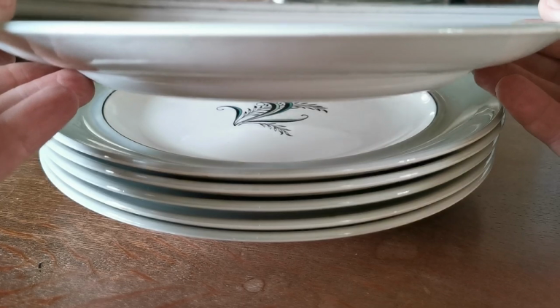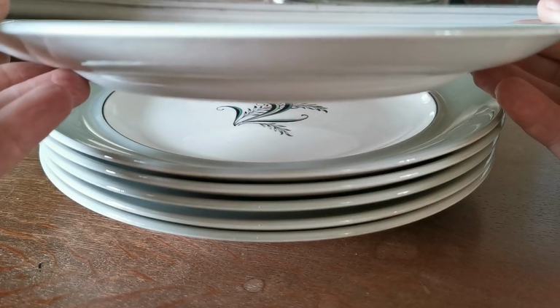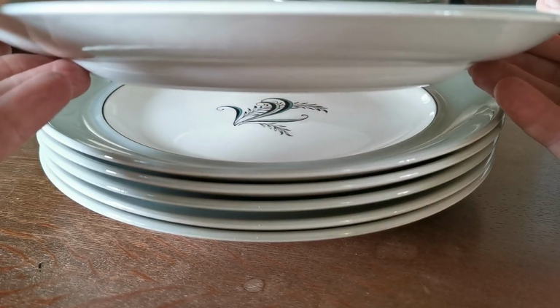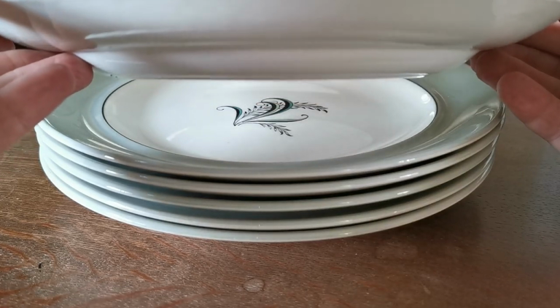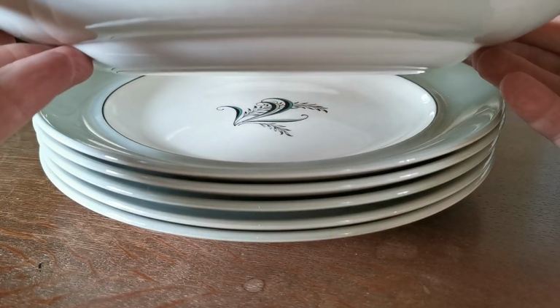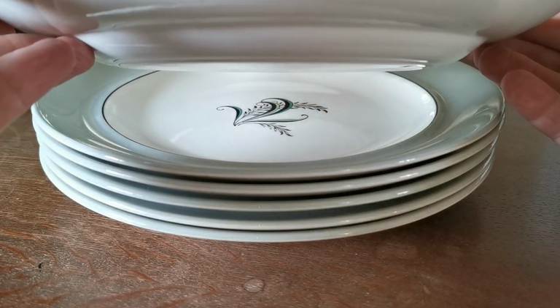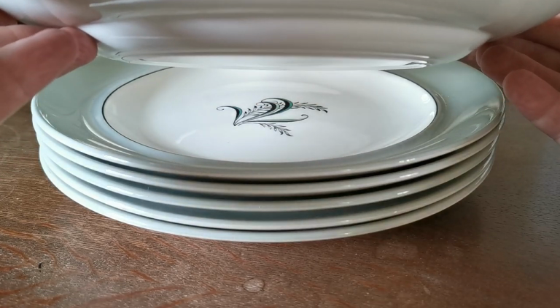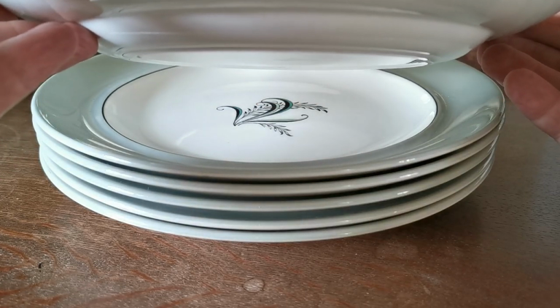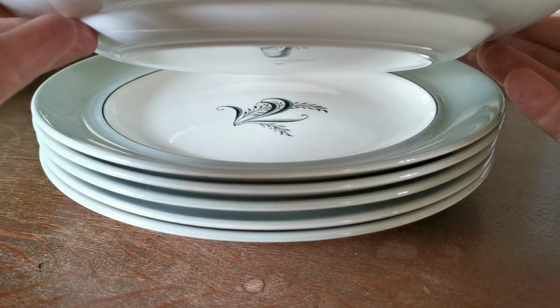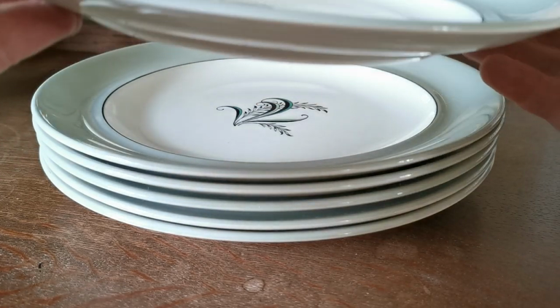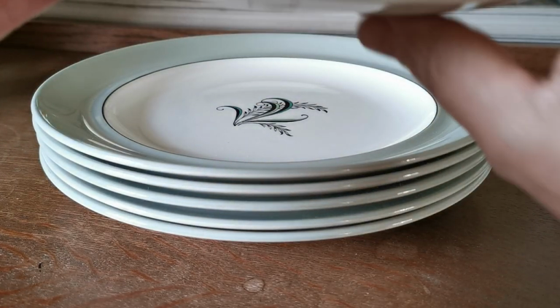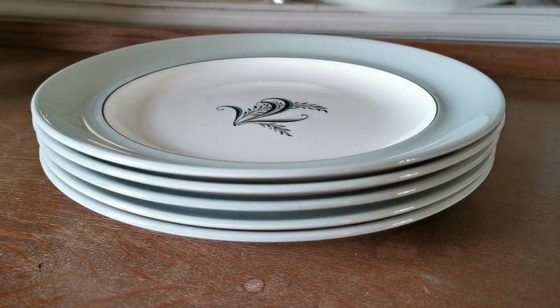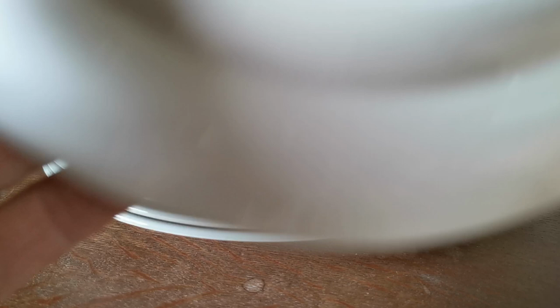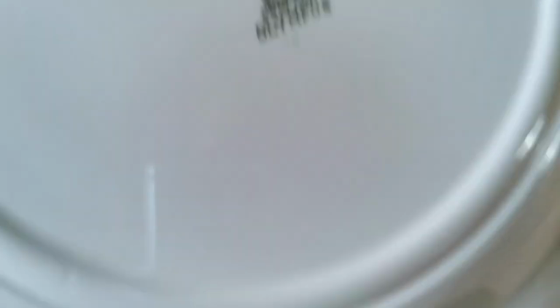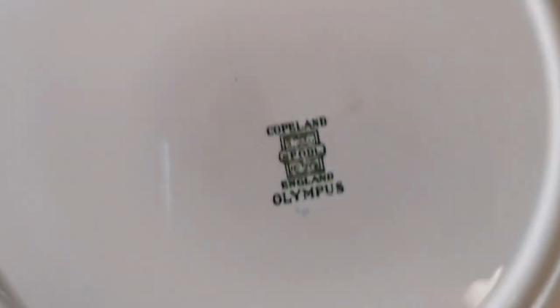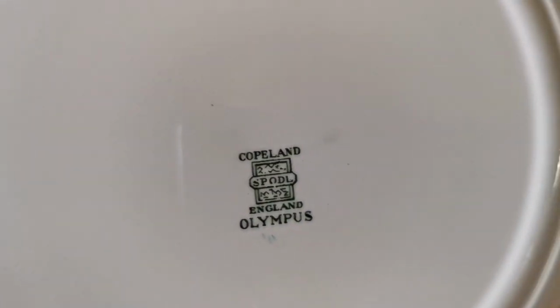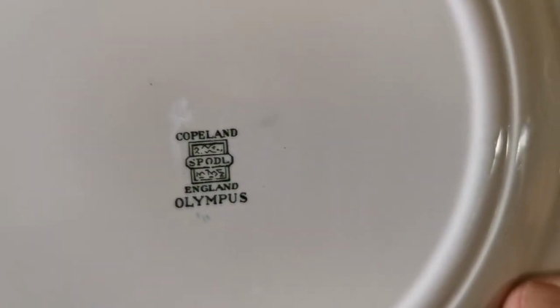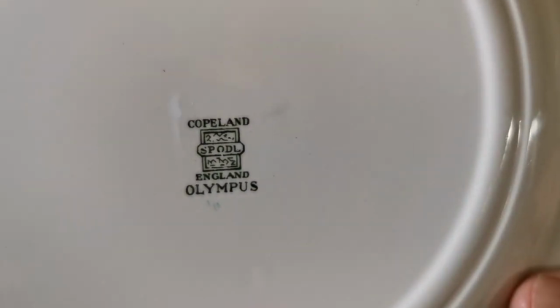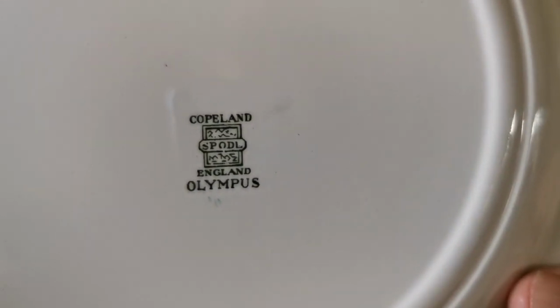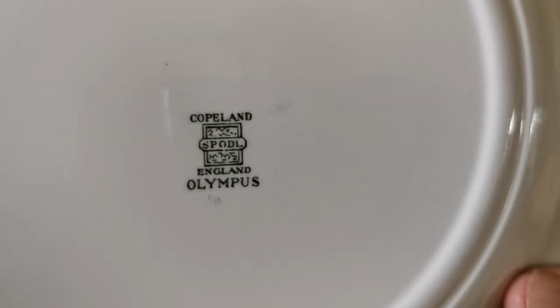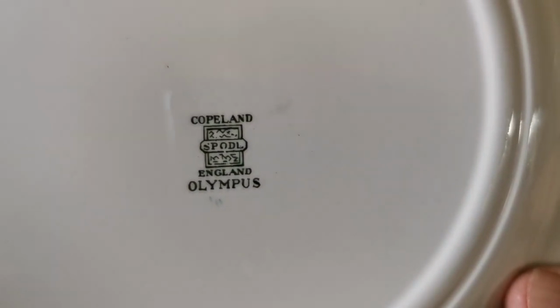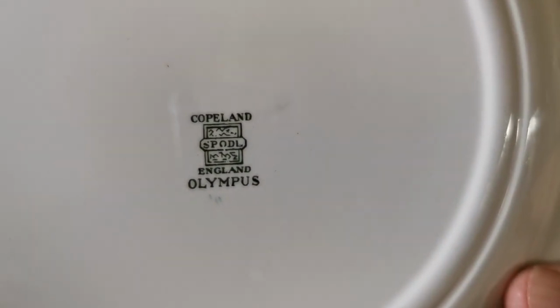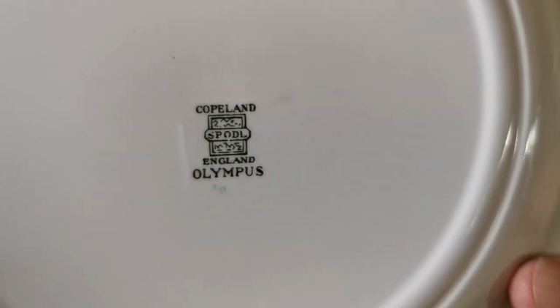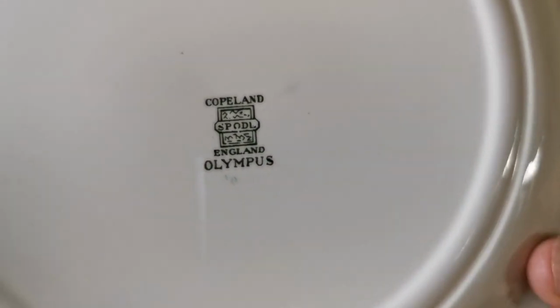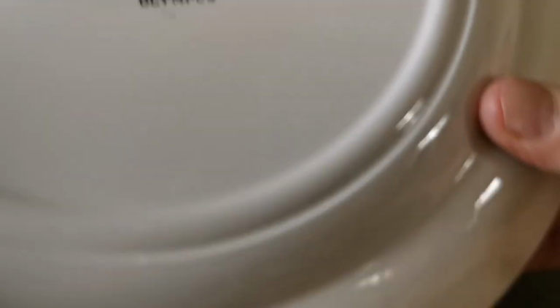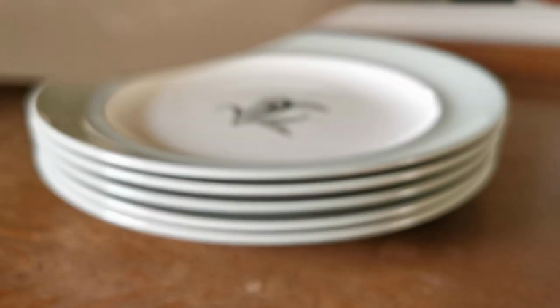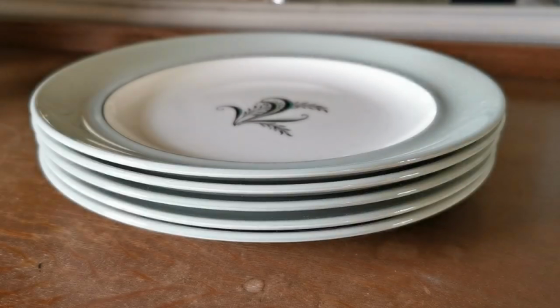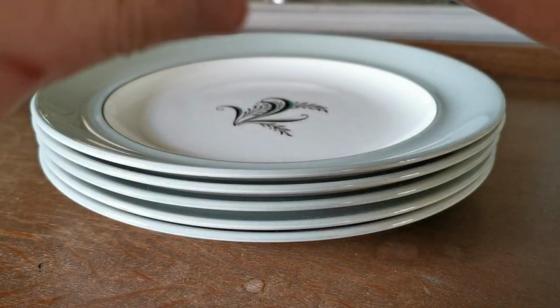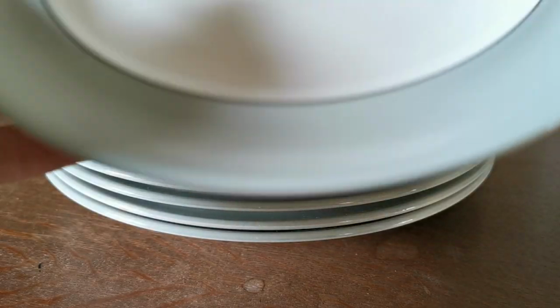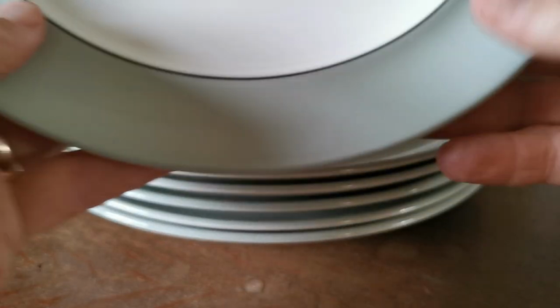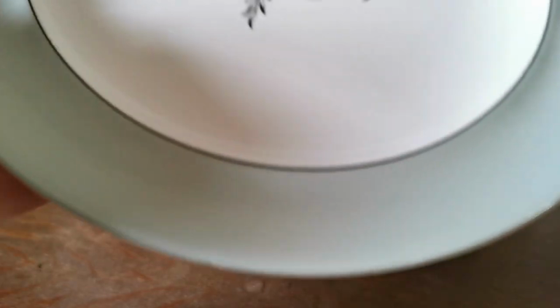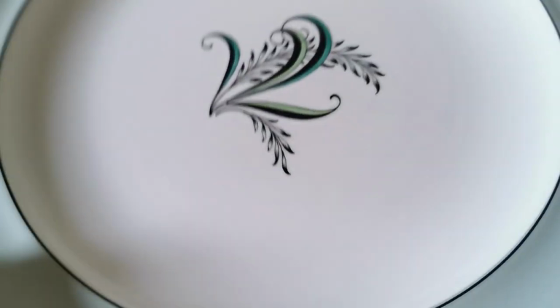The side elevation on these dinner plates is upwardly curving, quite steeply curving rims. And let's show you the Period Copeland's Bone green Olympus China marks dating these to mid-century 1950s, 1960s.